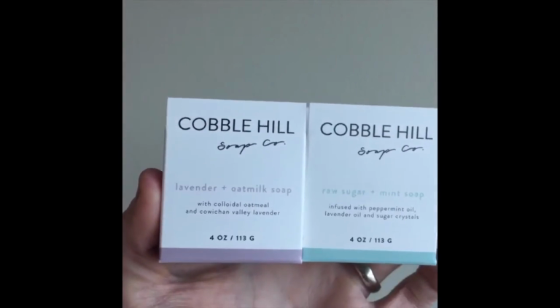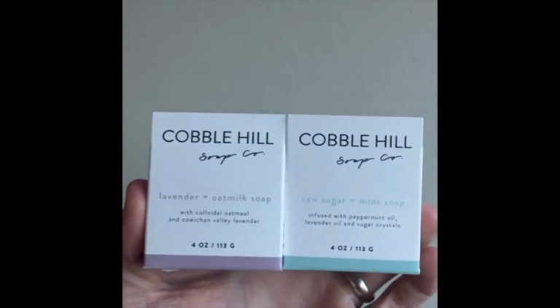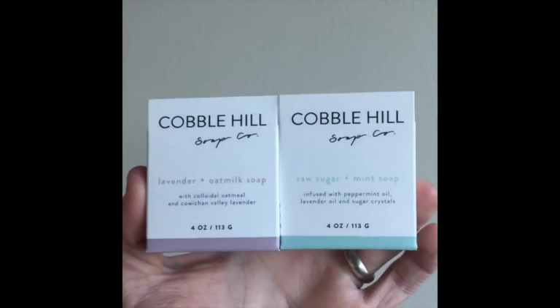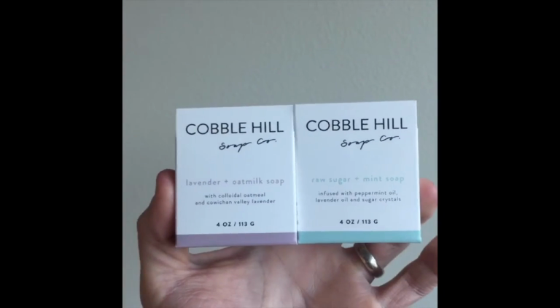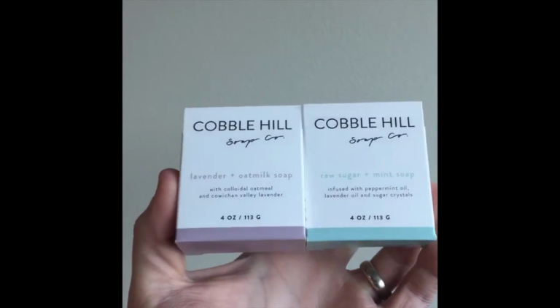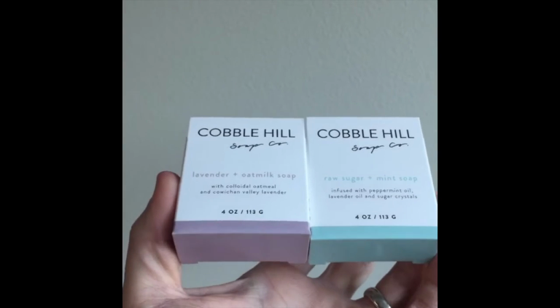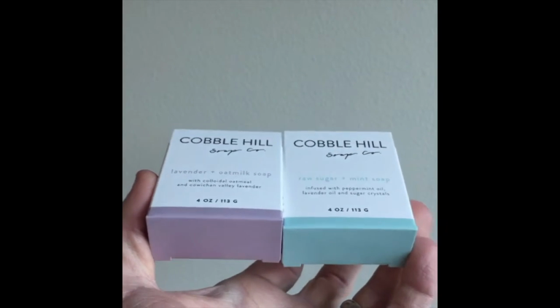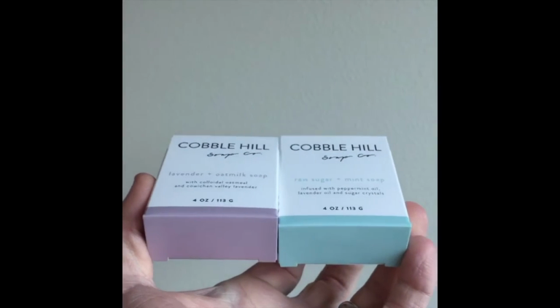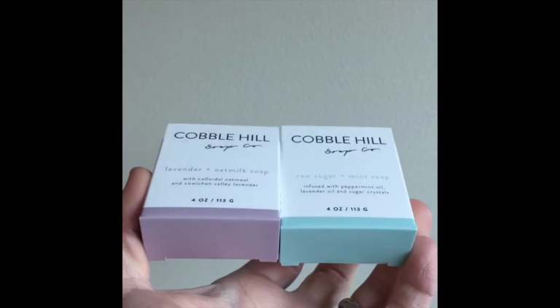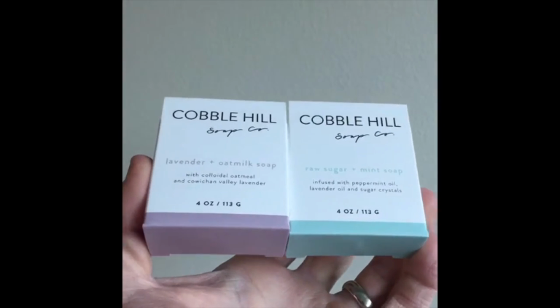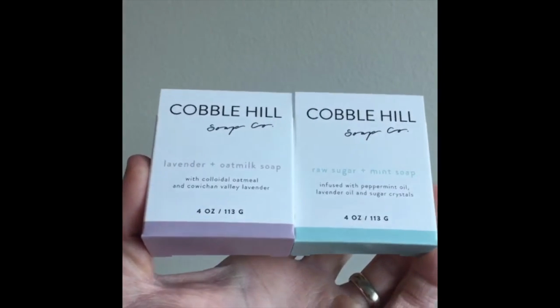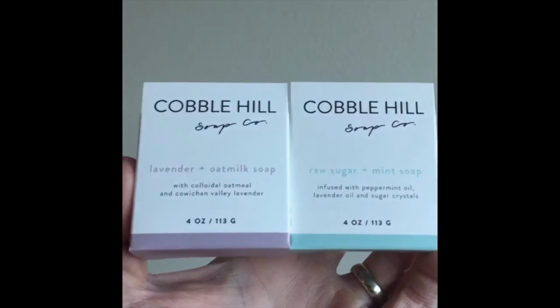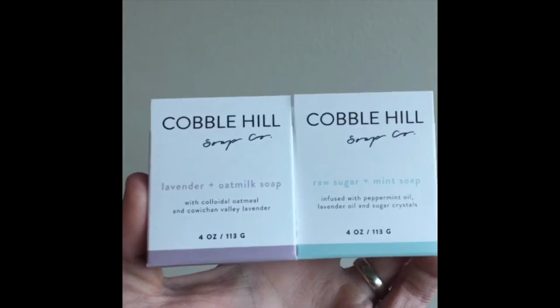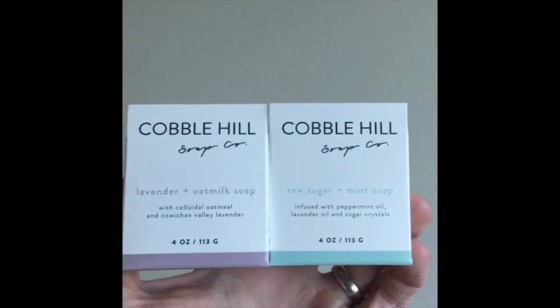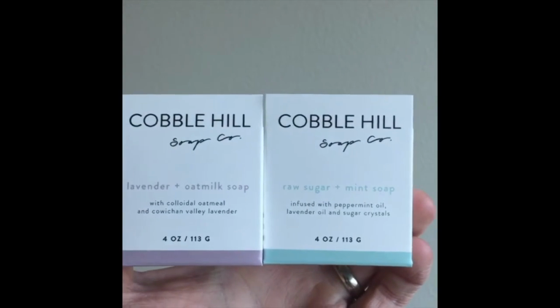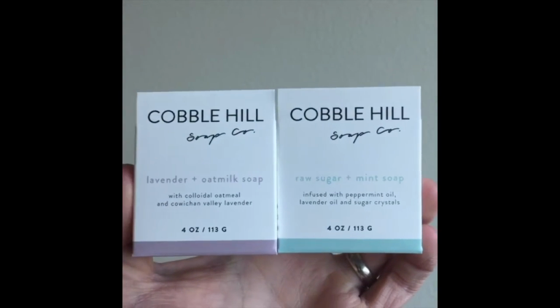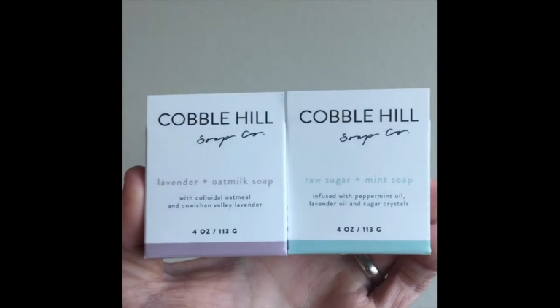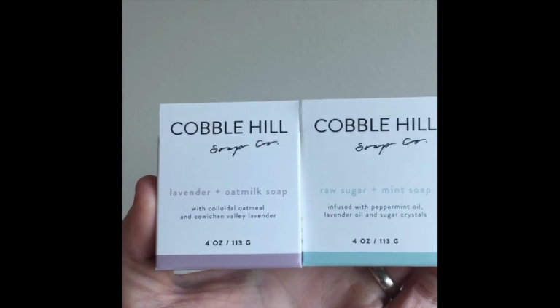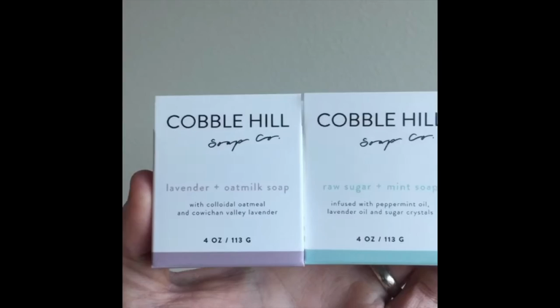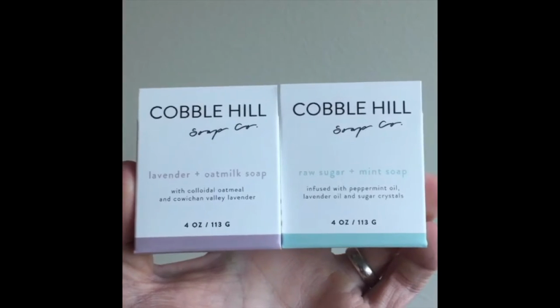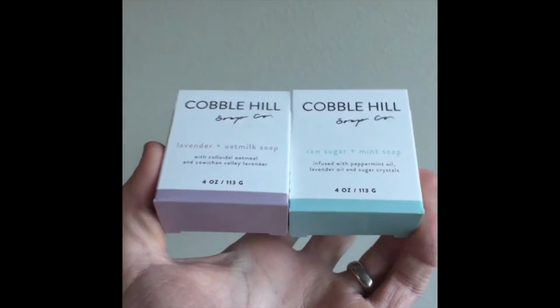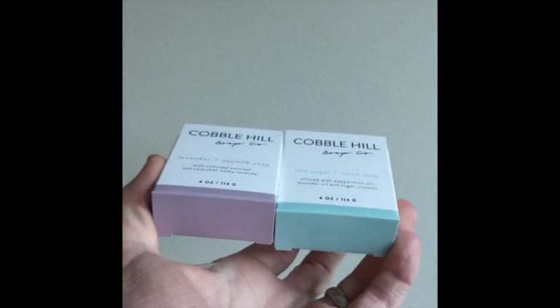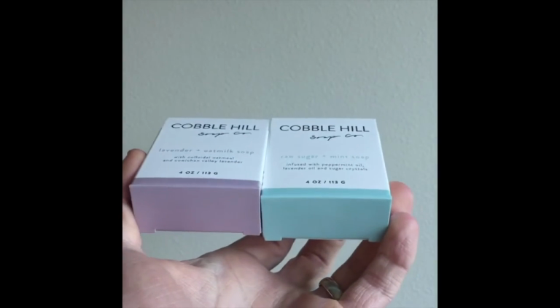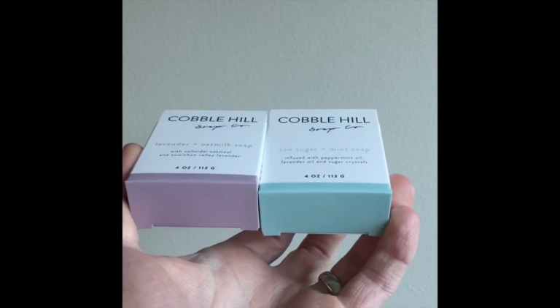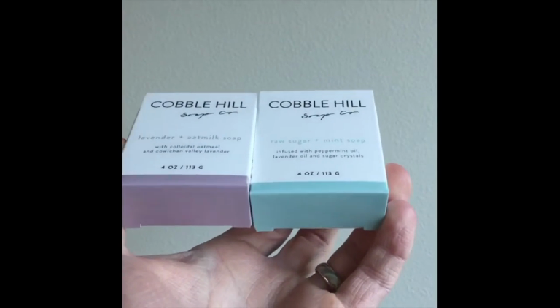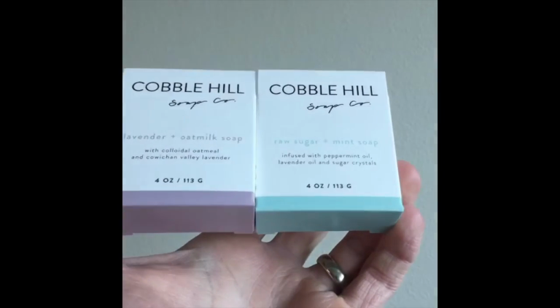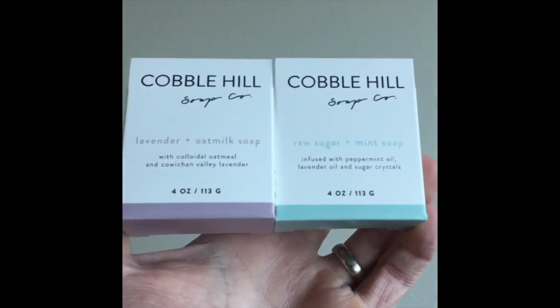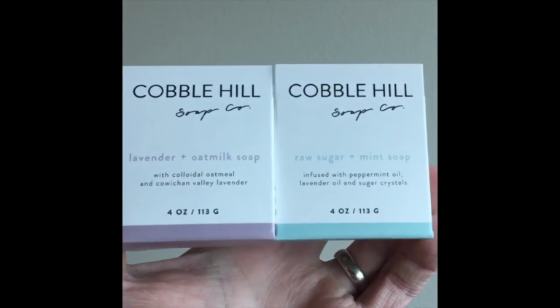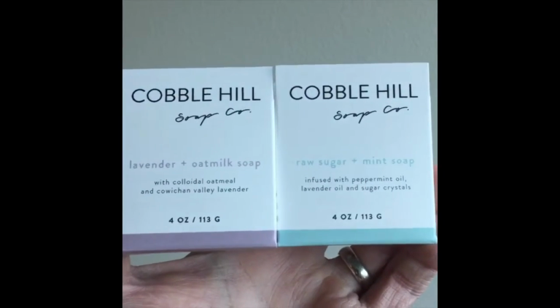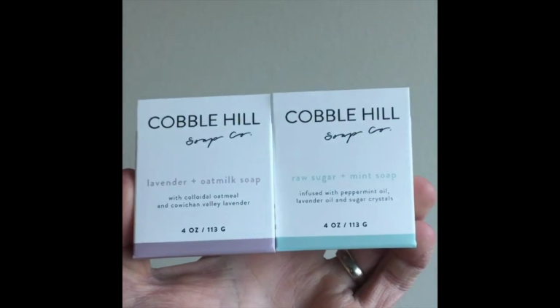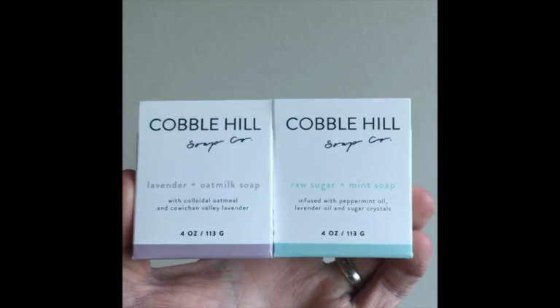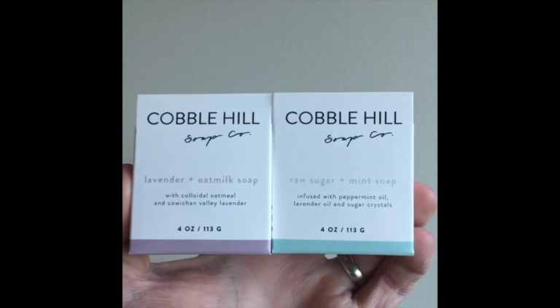As you can see here, they did multiple design versions of the same size holster box and they did different designs for each scent. They identified each of them by the color as well as the name of the soap.